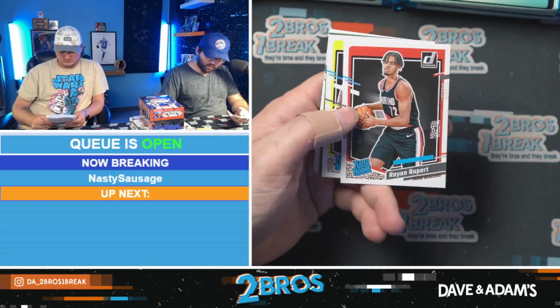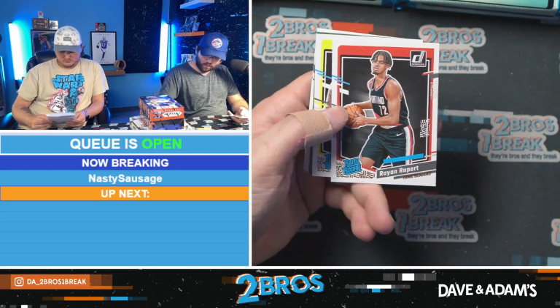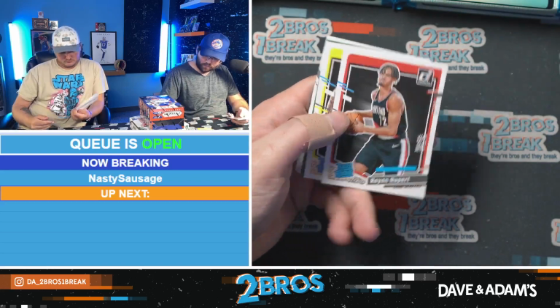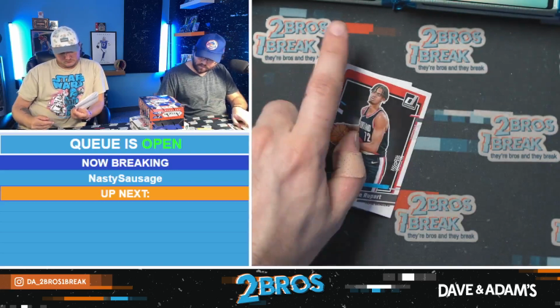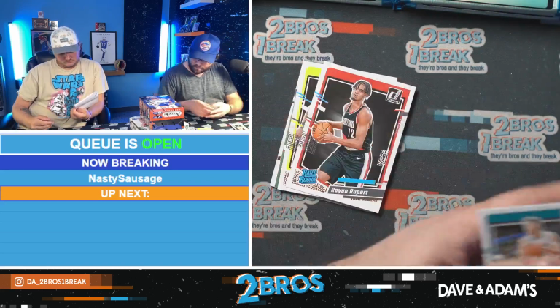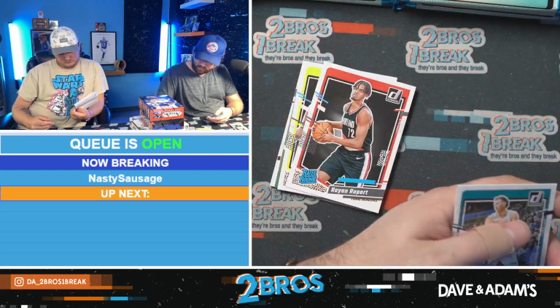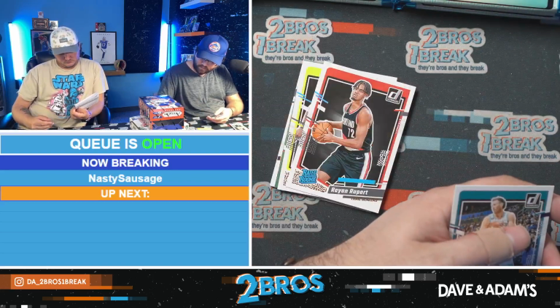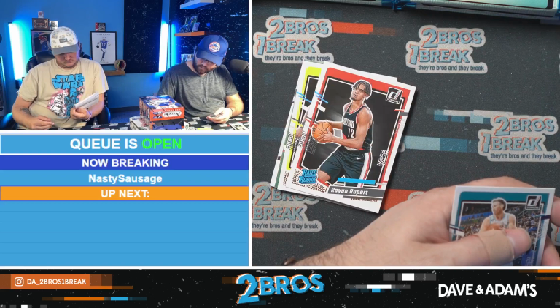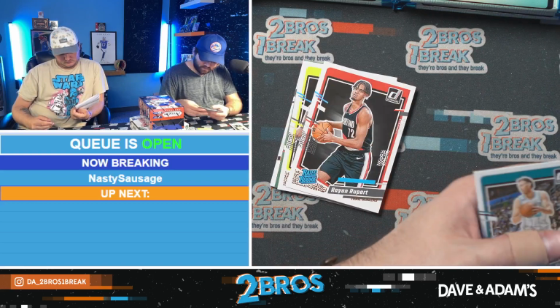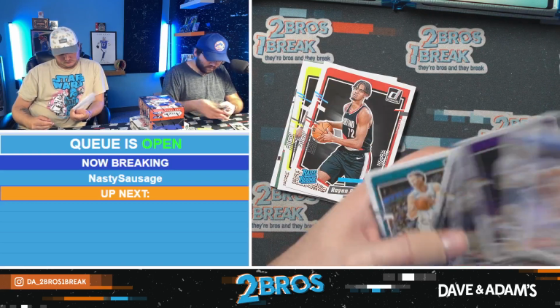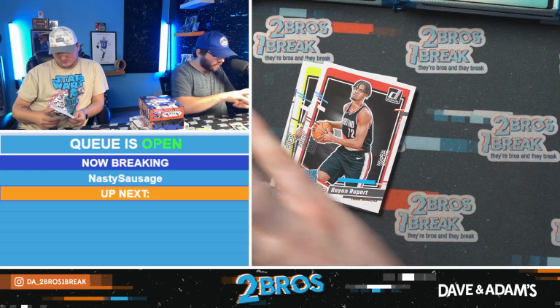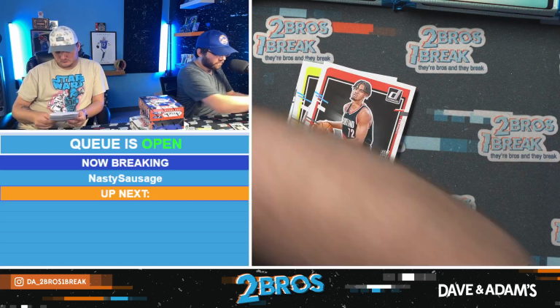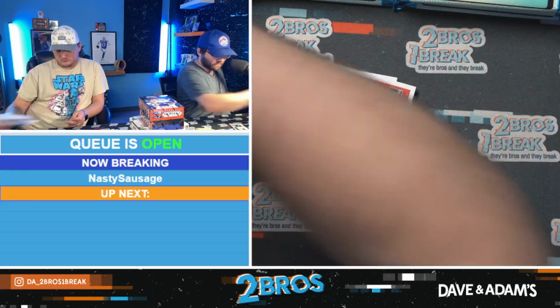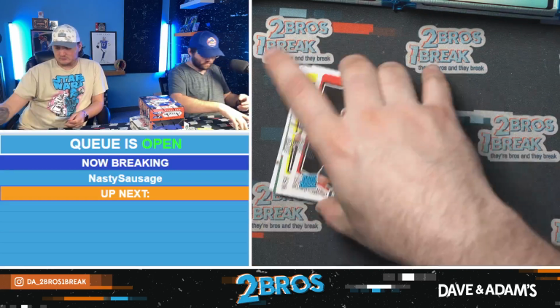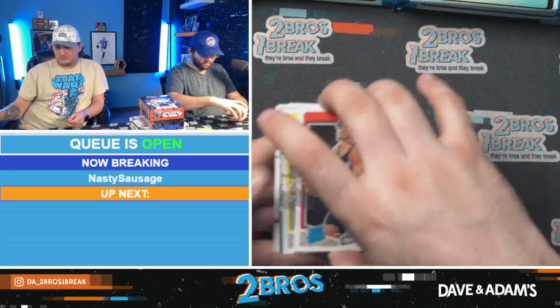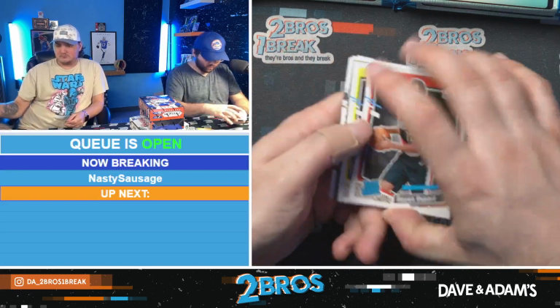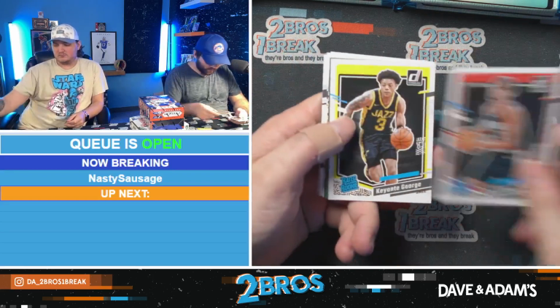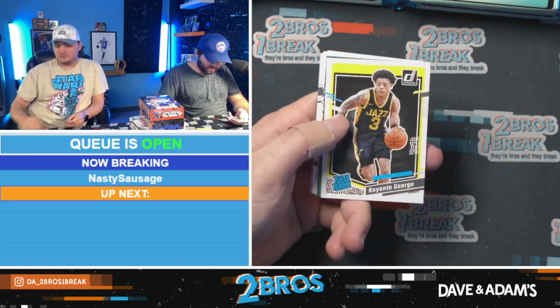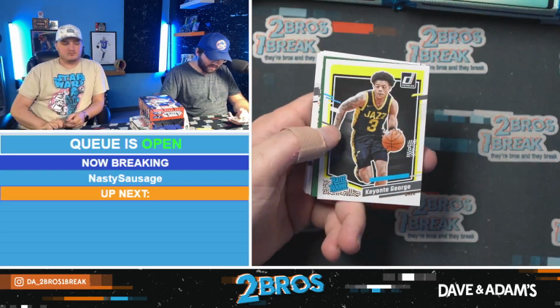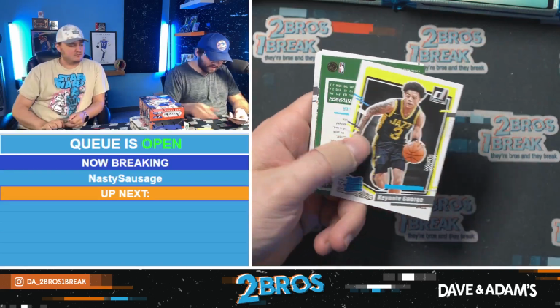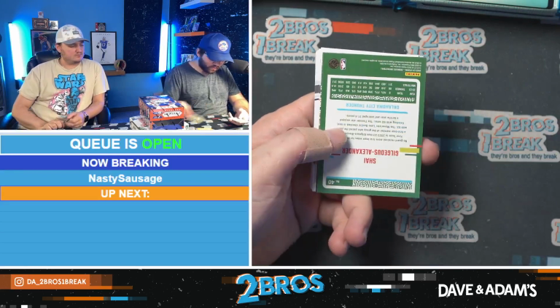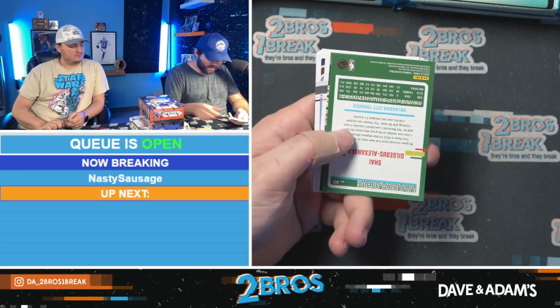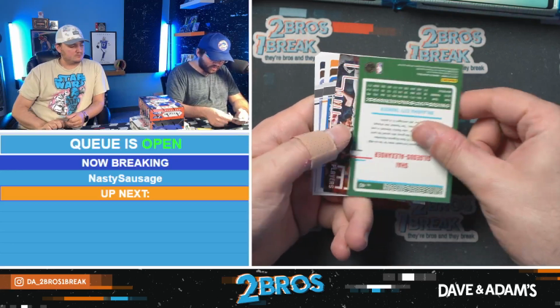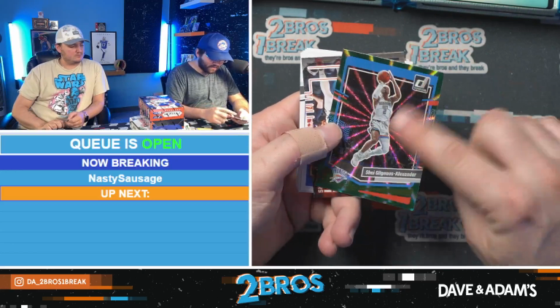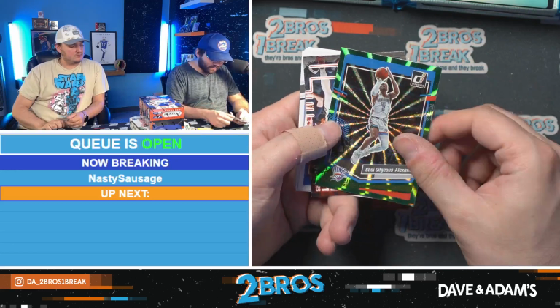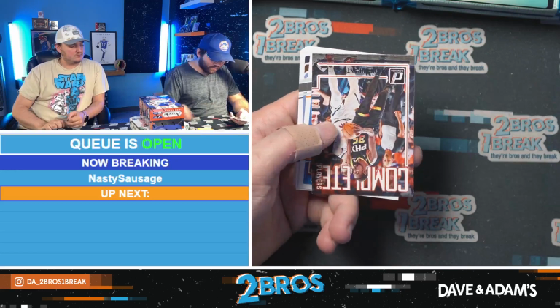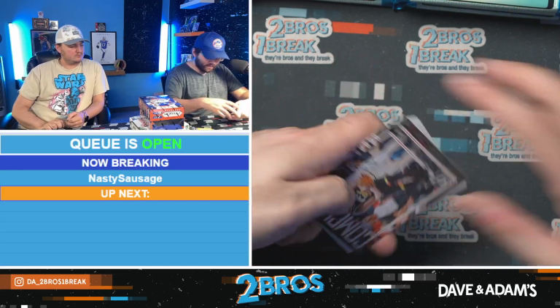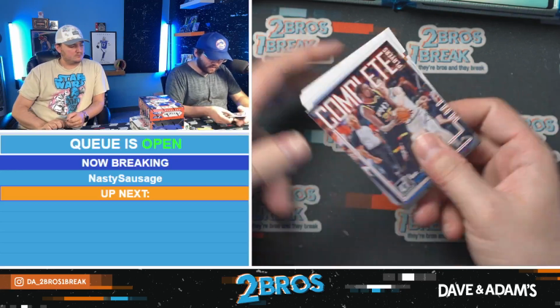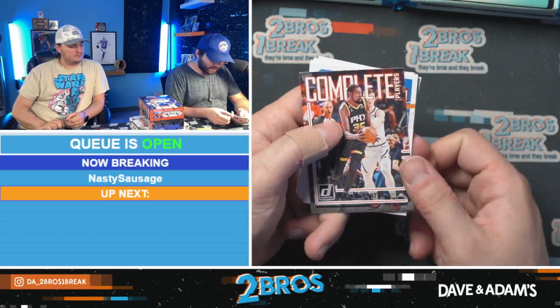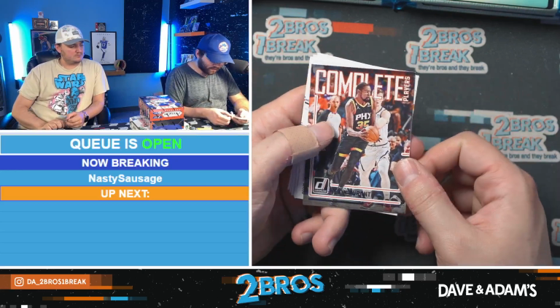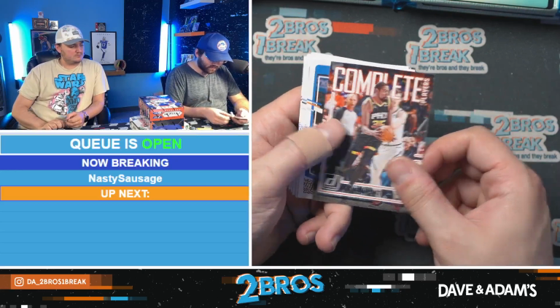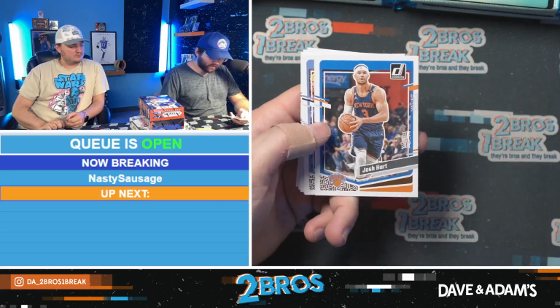Ryan Rupert — putting the base over with the good cards. Ryan Rupert, Keante George, we have Shai on the green and a Complete Players Kevin Durant.